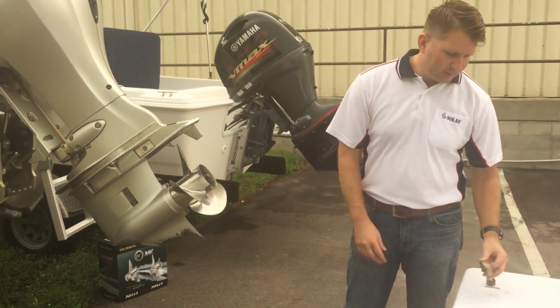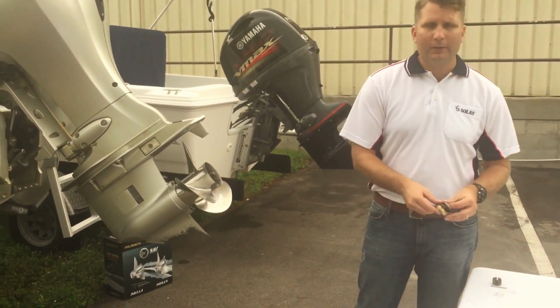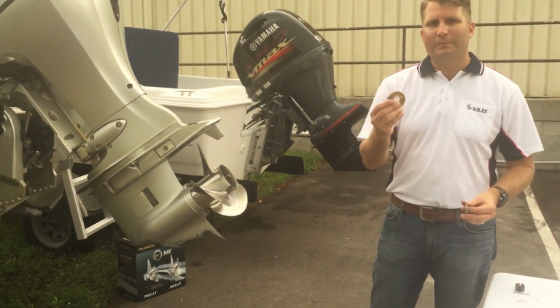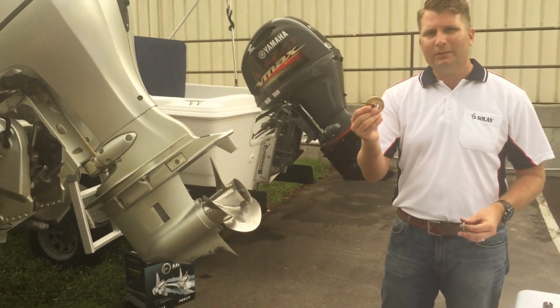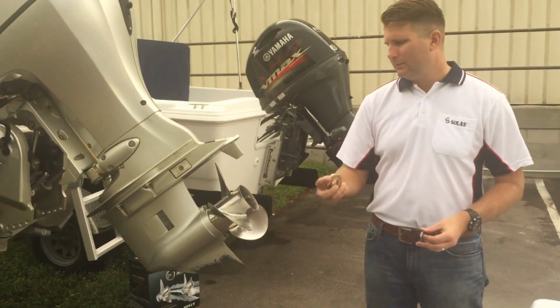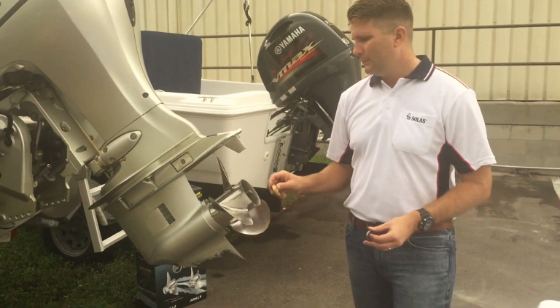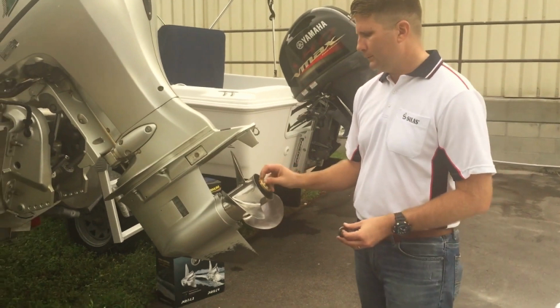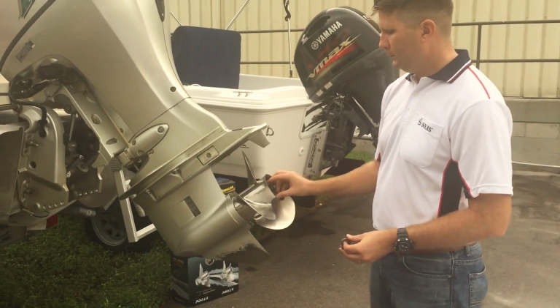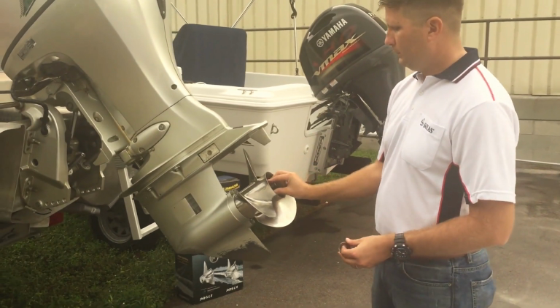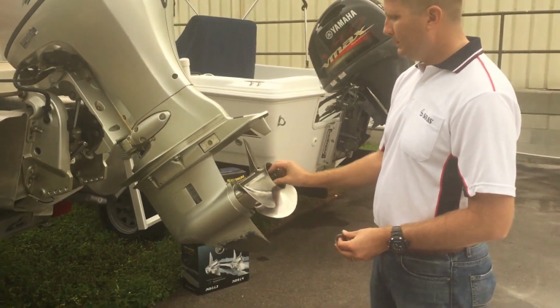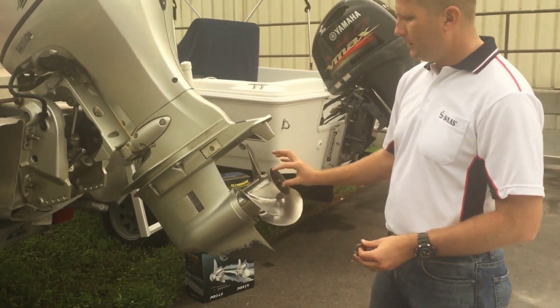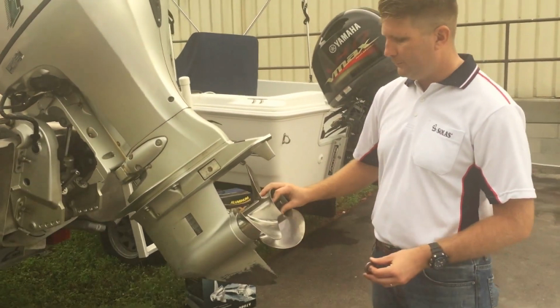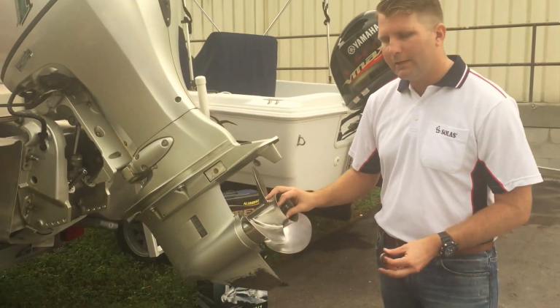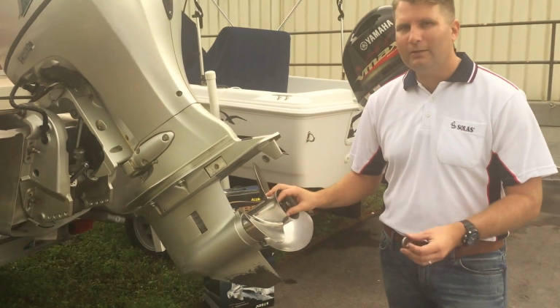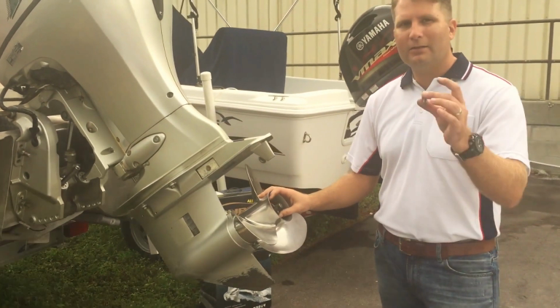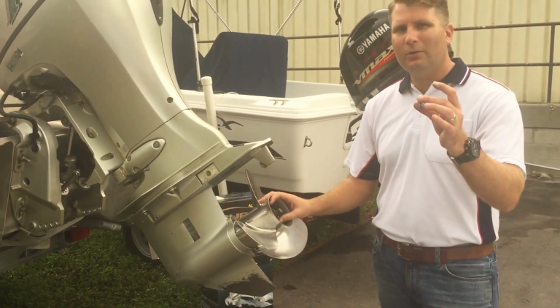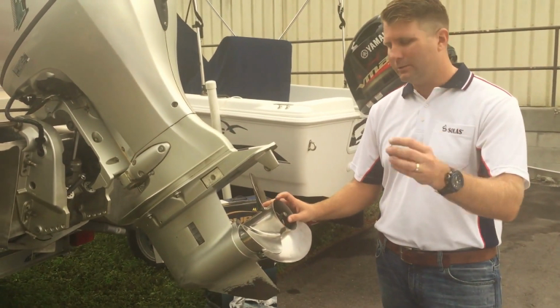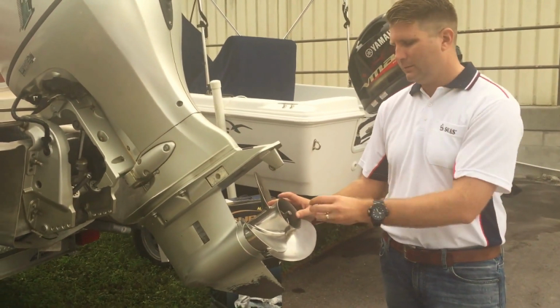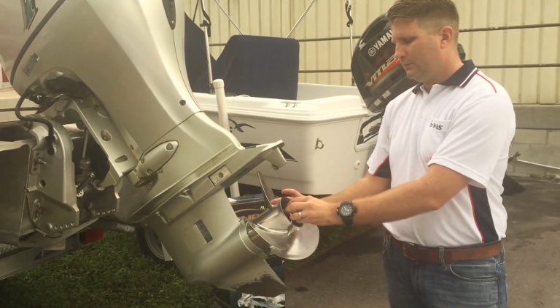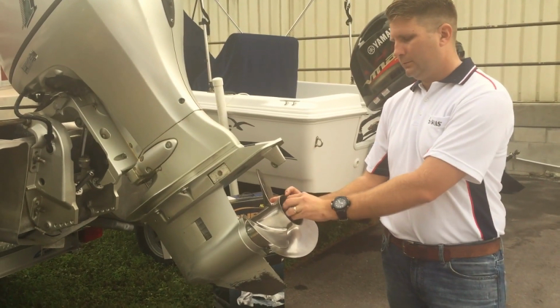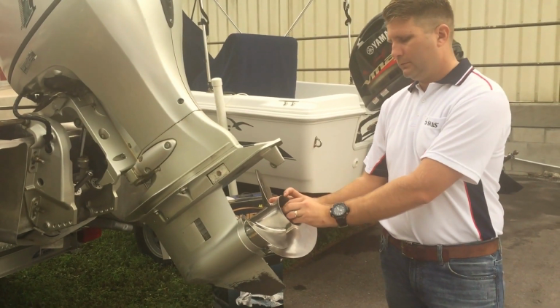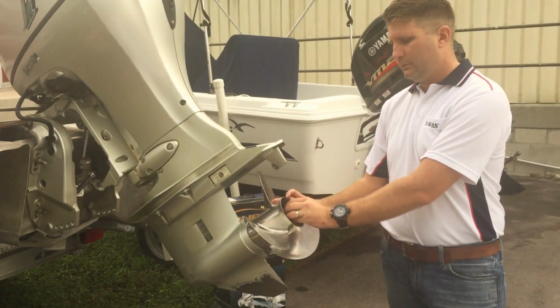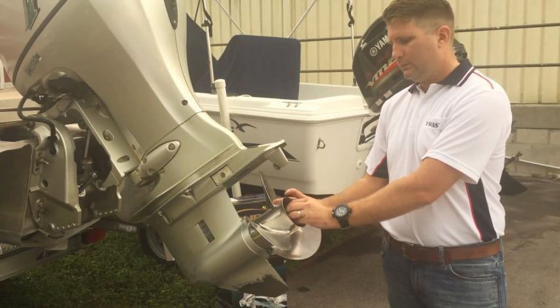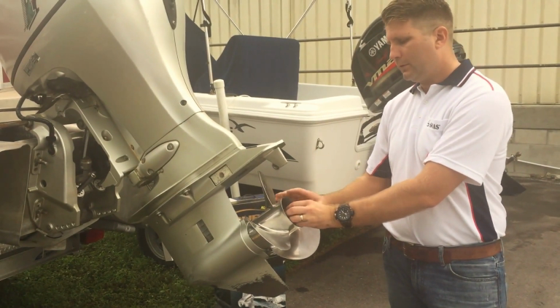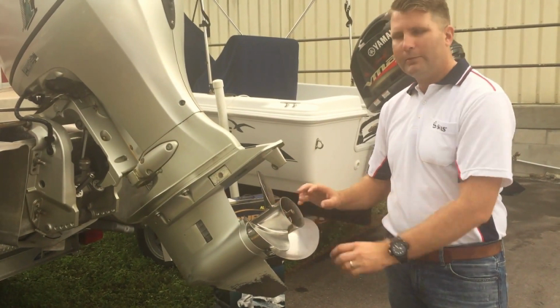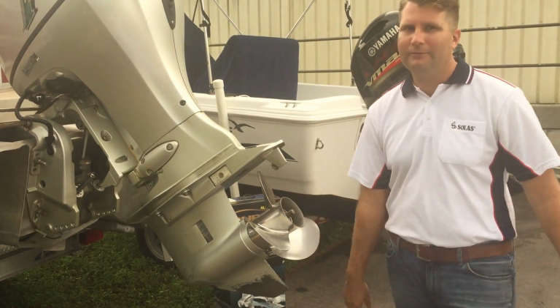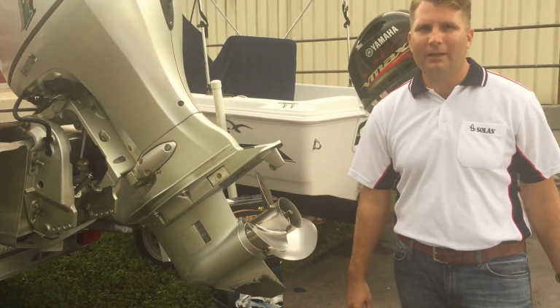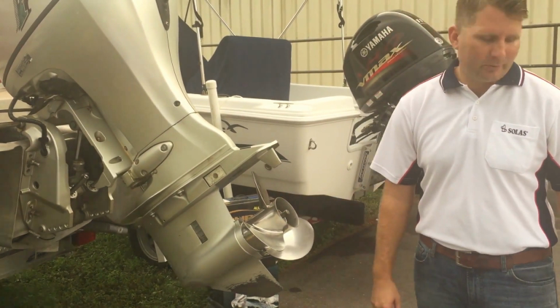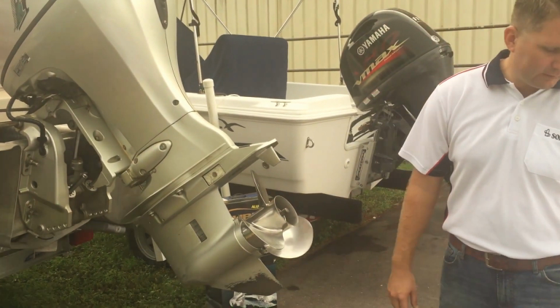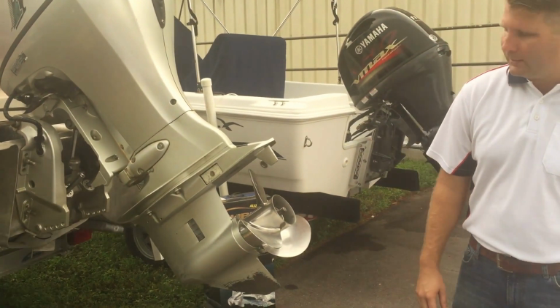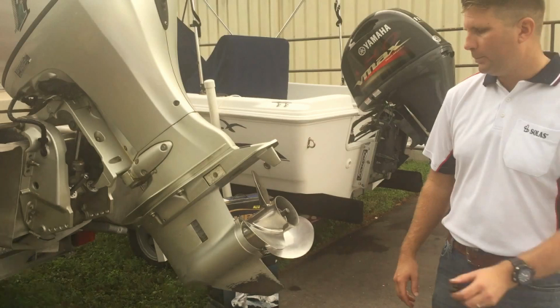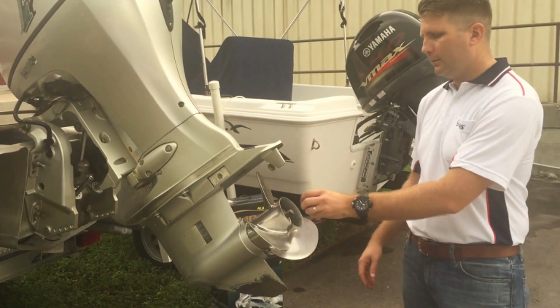Next we want to go with our spacer. Line the spacer up — it's going to fit right in there. And then our two washers. All the hardware is going to fit and line up perfectly inside the propeller.